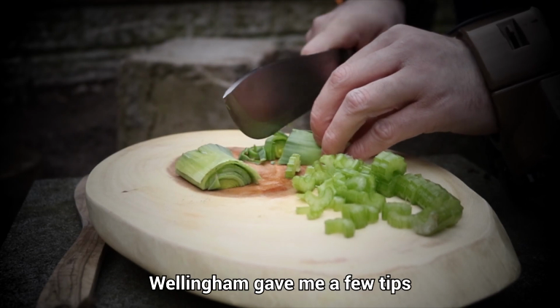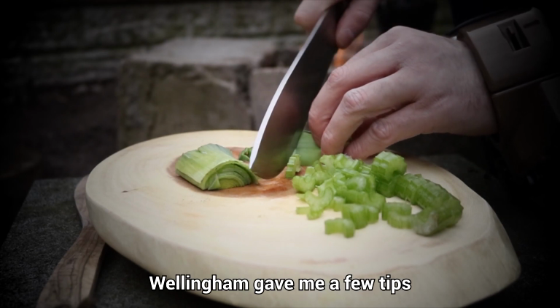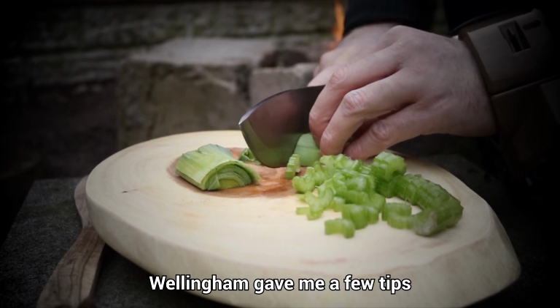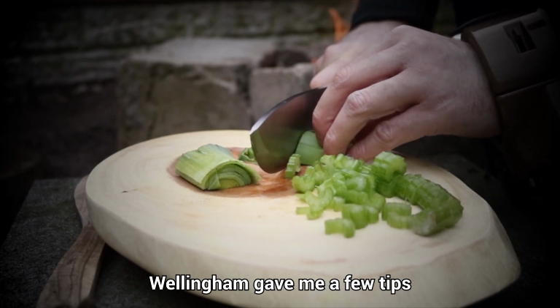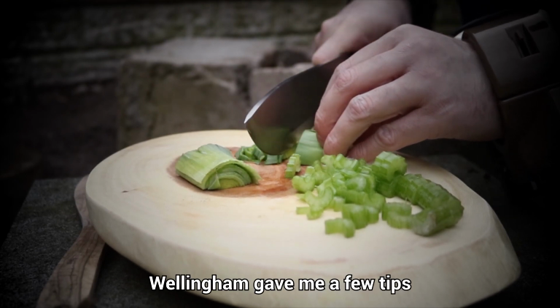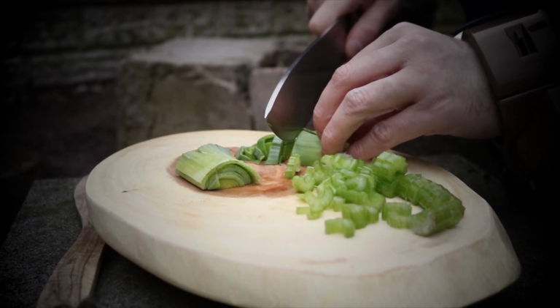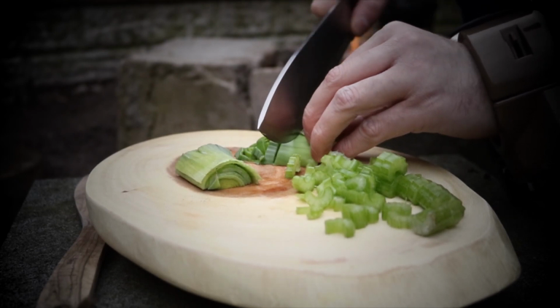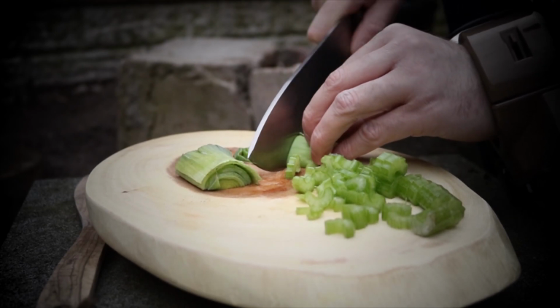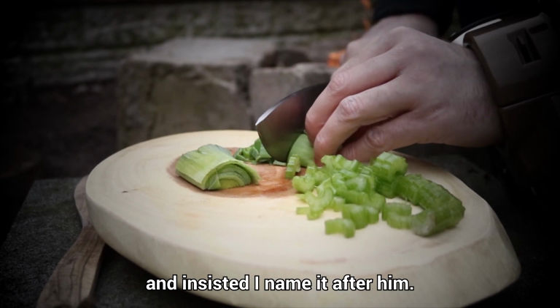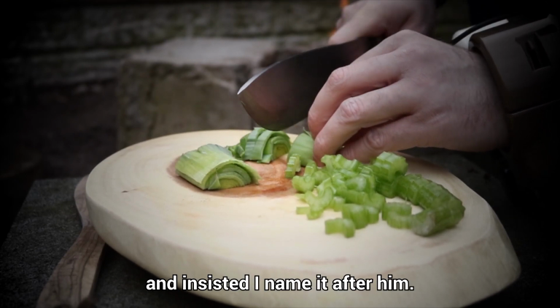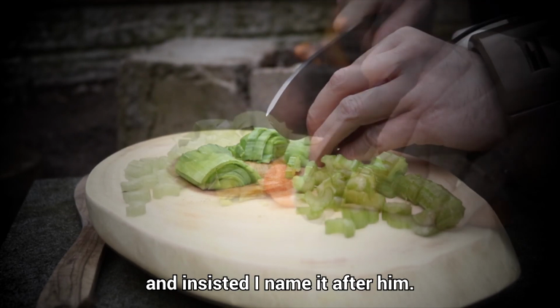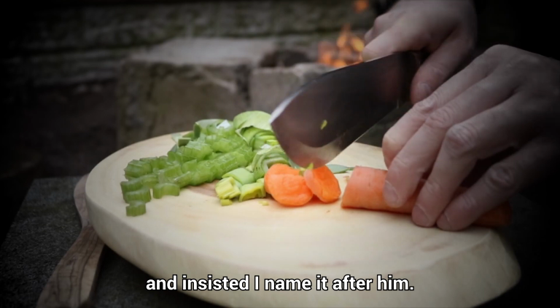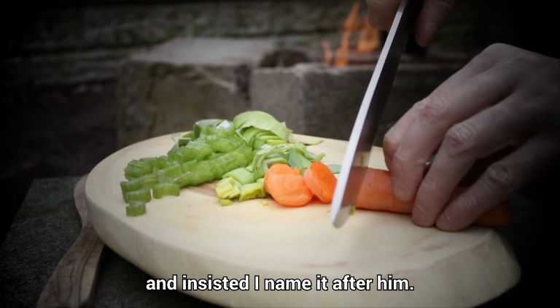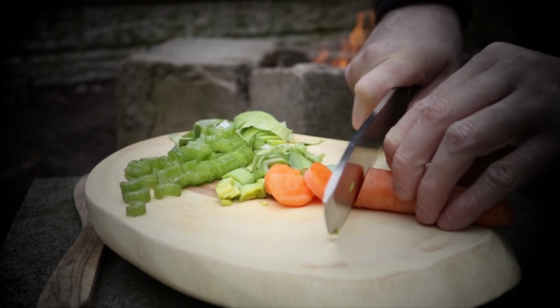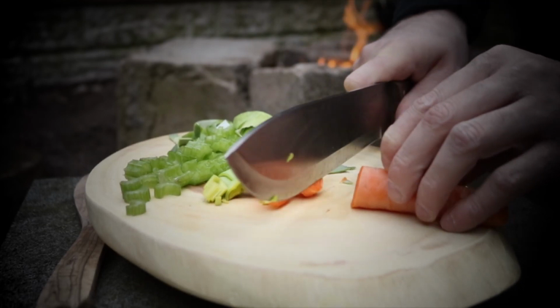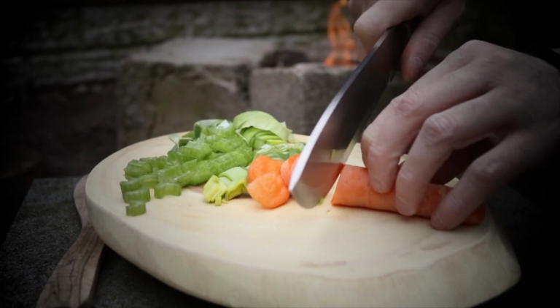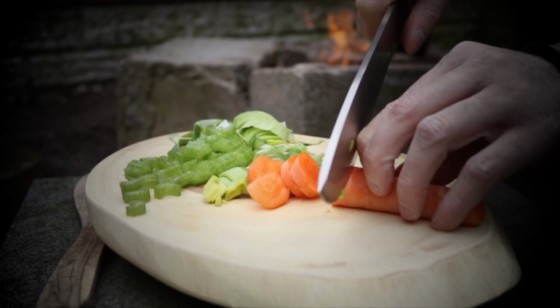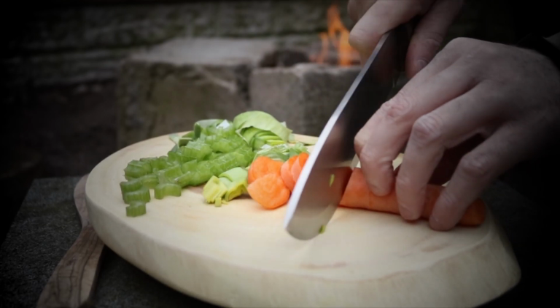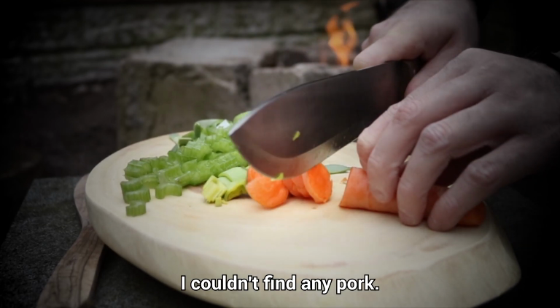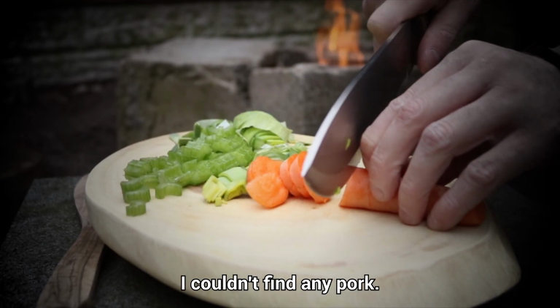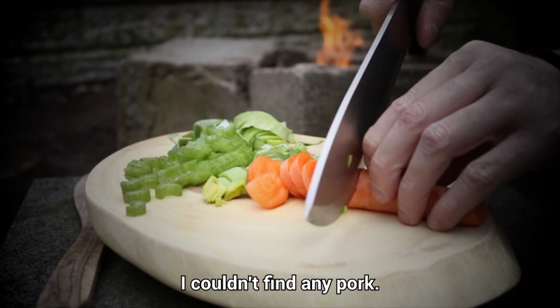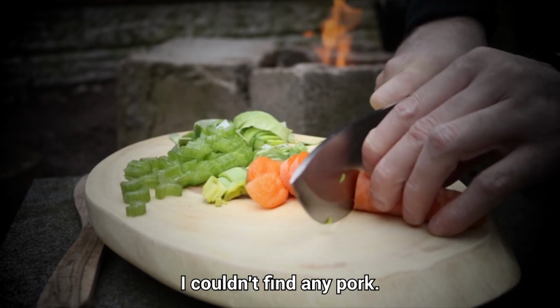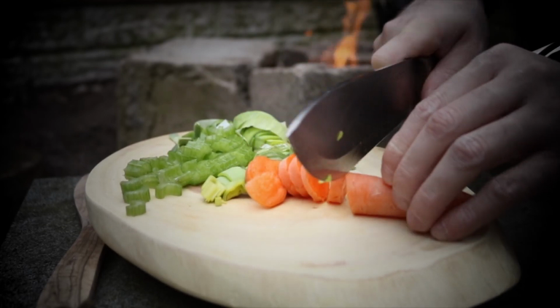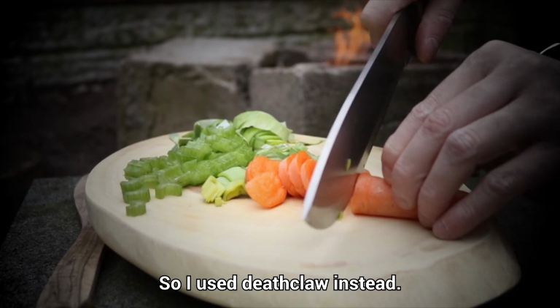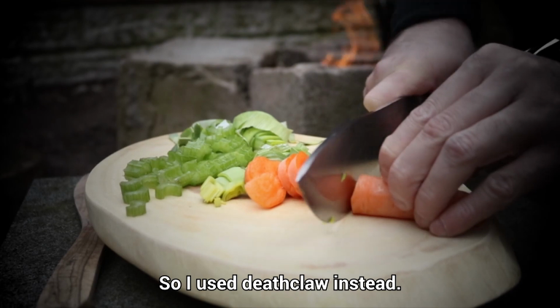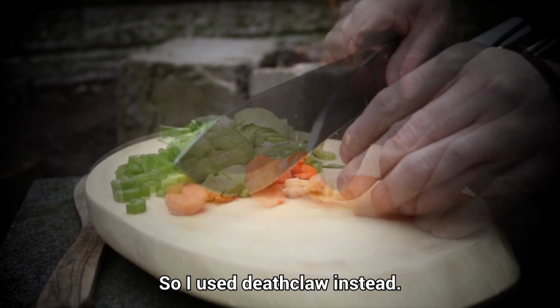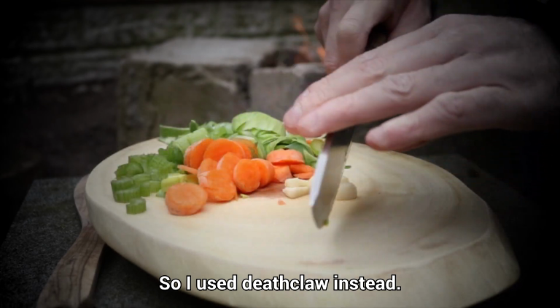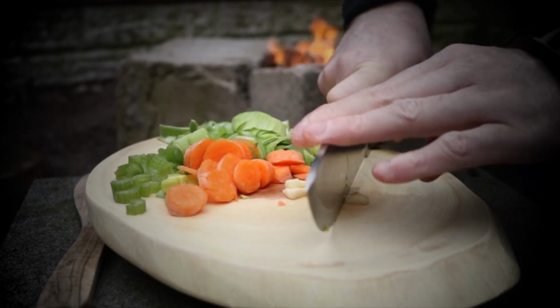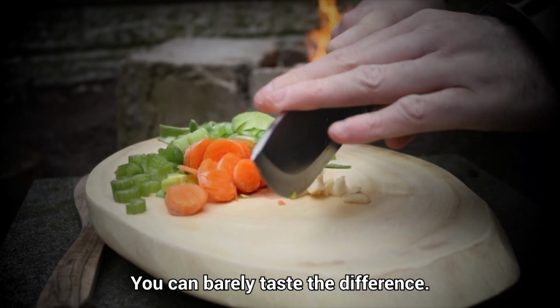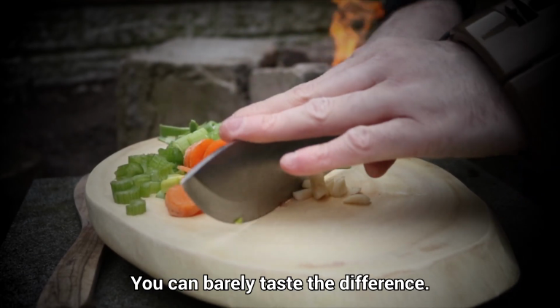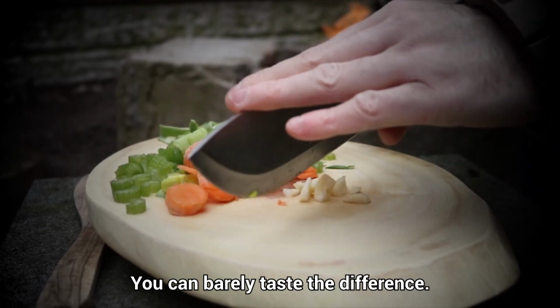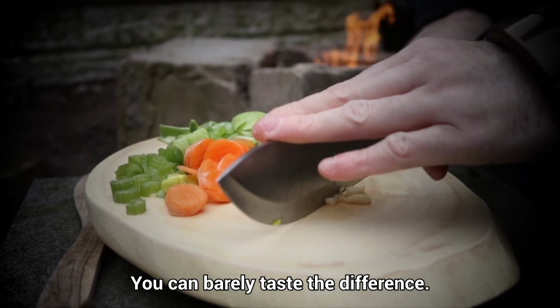Wellingham gave me a few tips and insisted I name it after him. I couldn't find any pork, so I used Deathclaw instead. You can barely taste the difference.